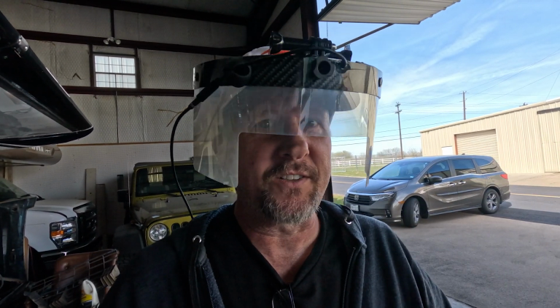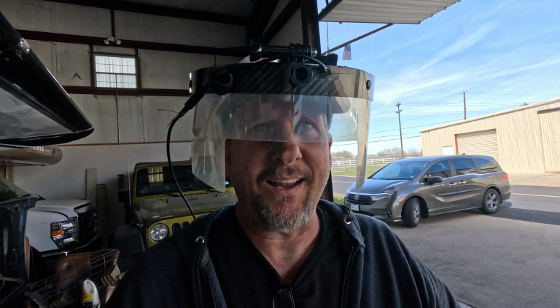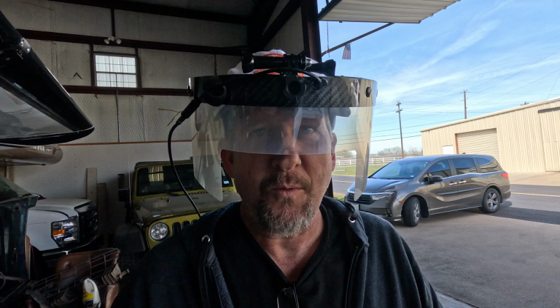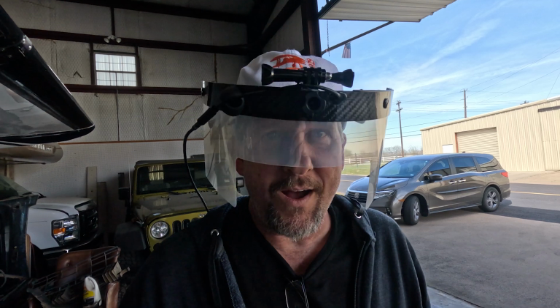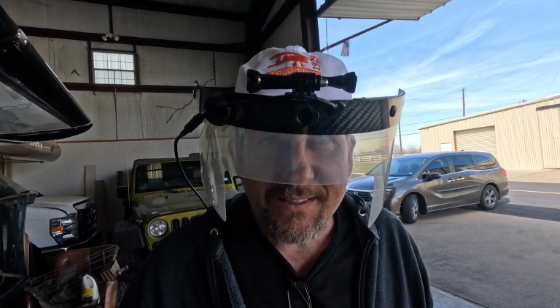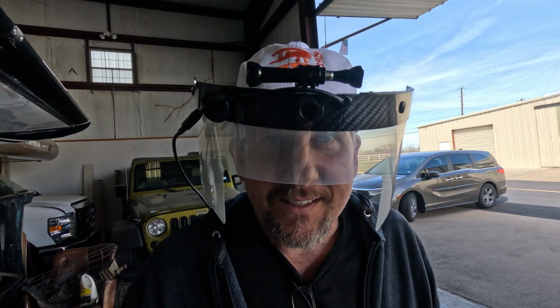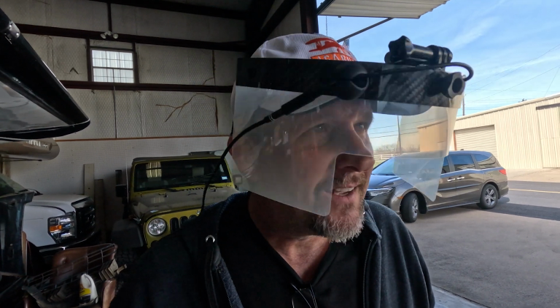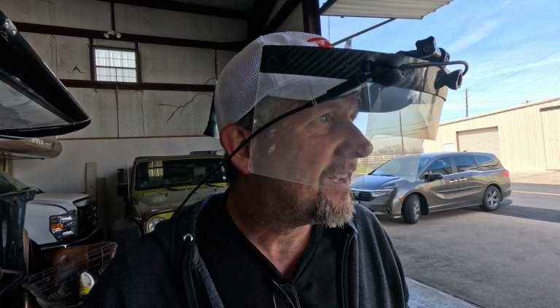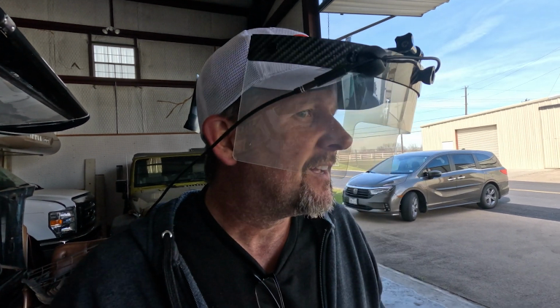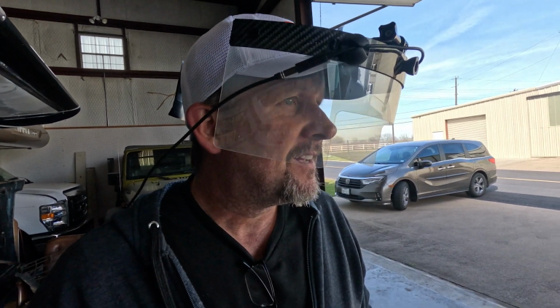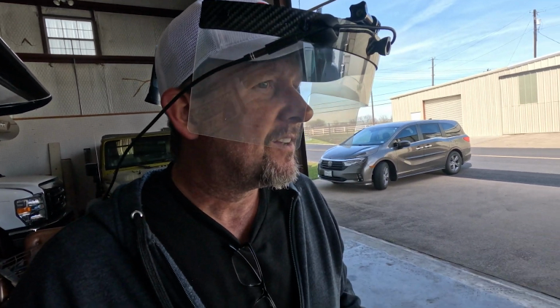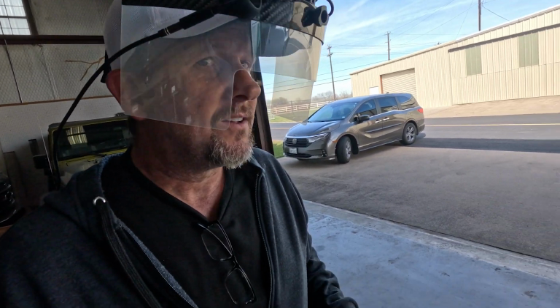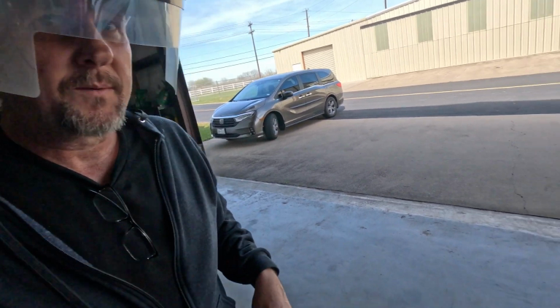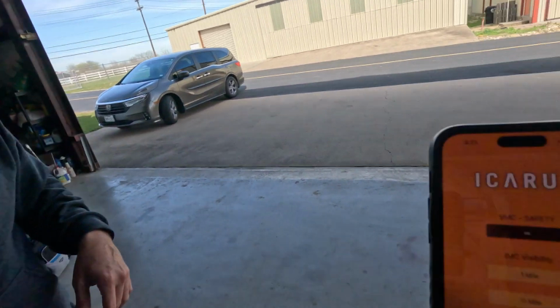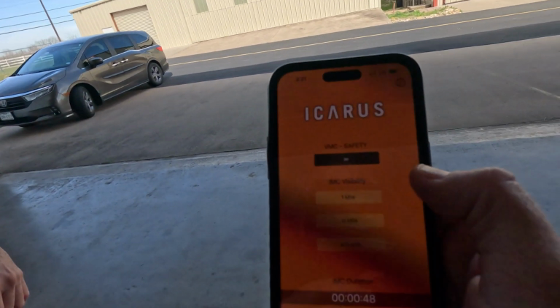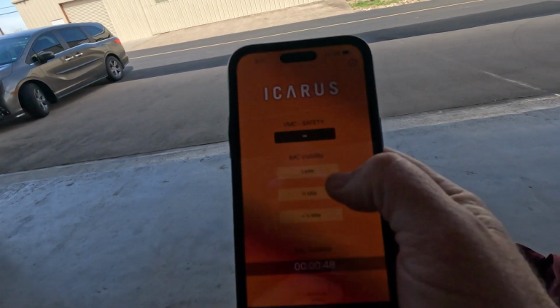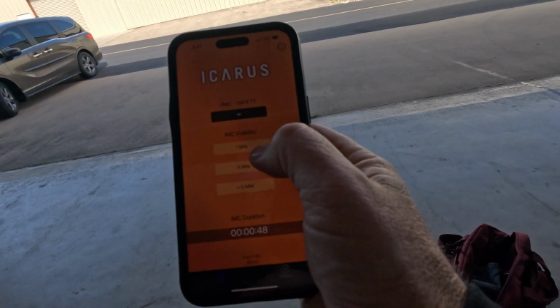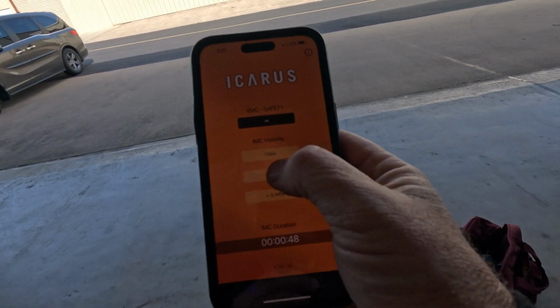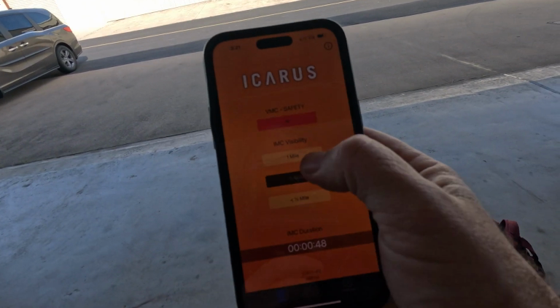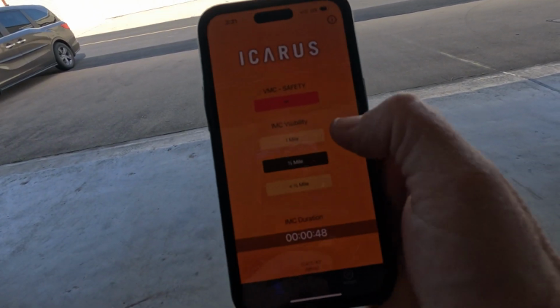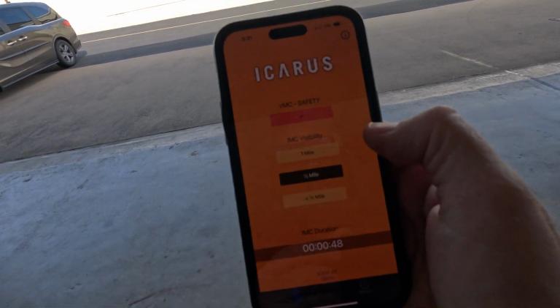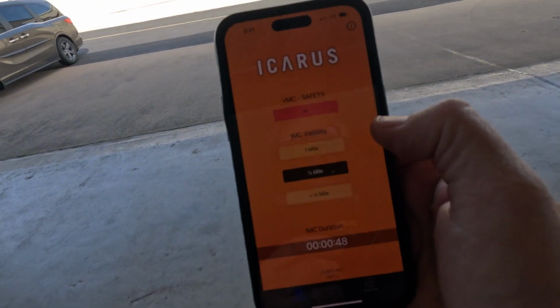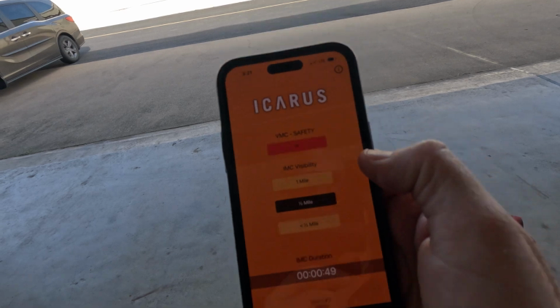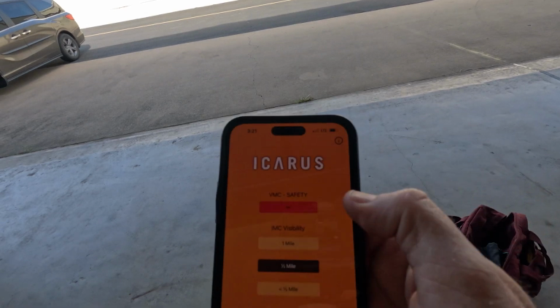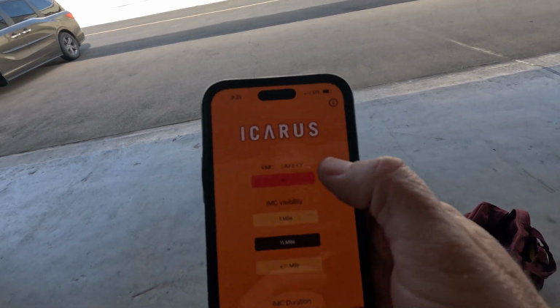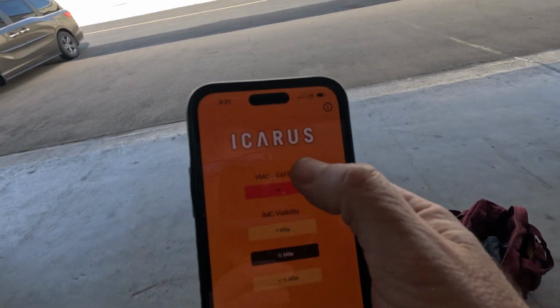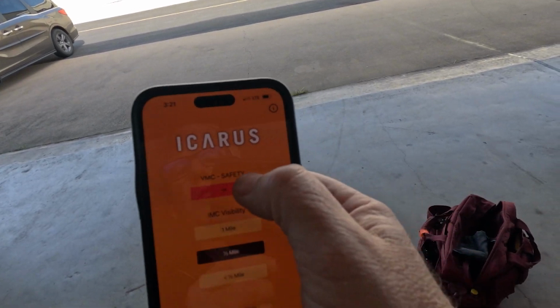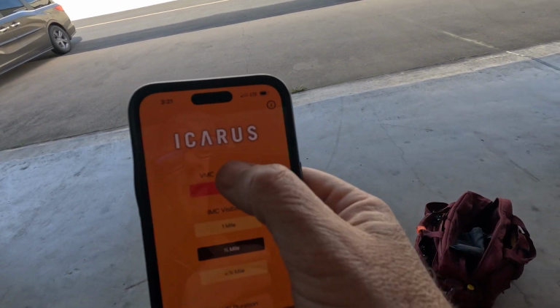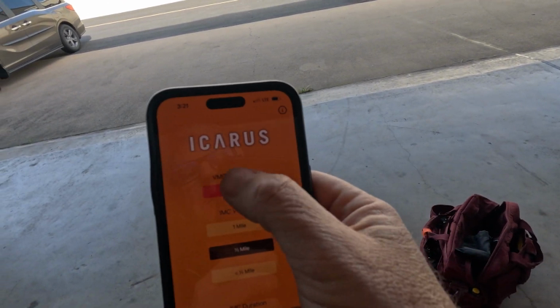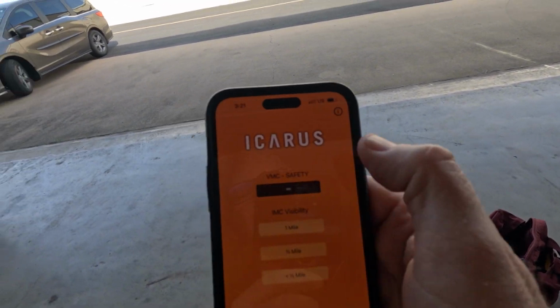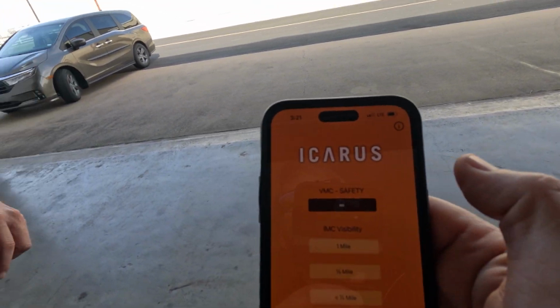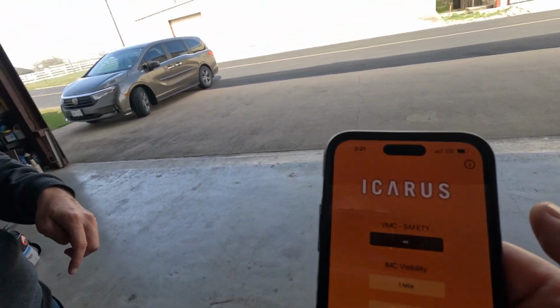Clear as day. VMC safety — so if something's going wrong, the app has a VMC safety. So if we're sitting here, red — that is incredible. VMC safety, and we go back up.